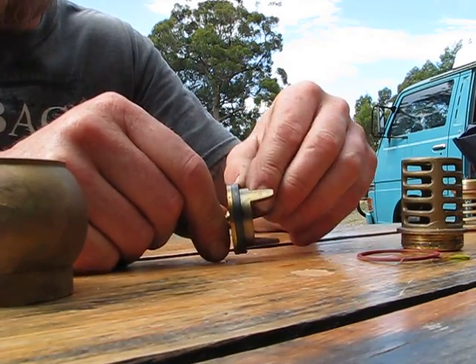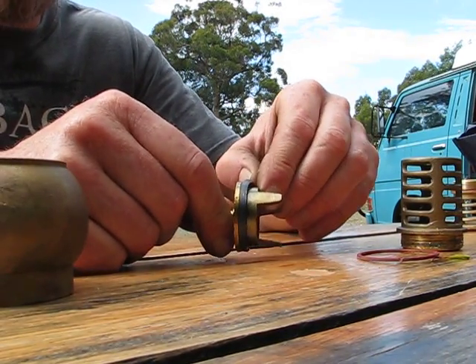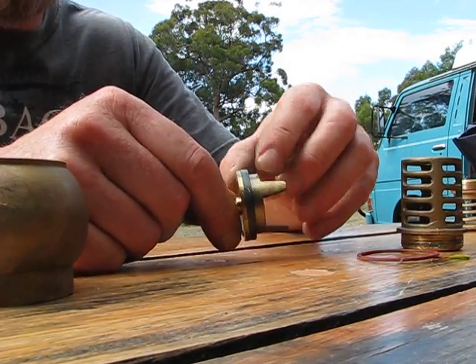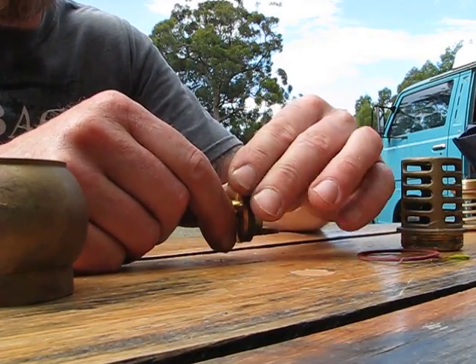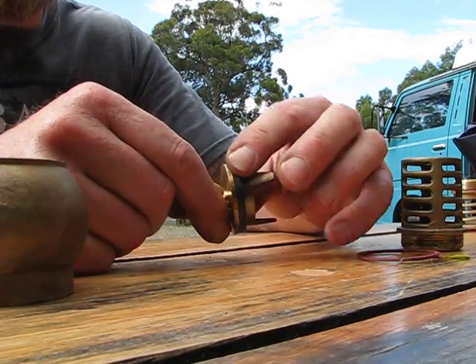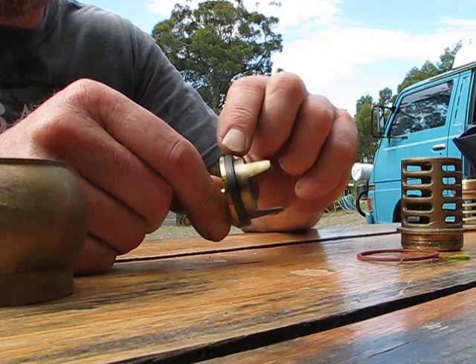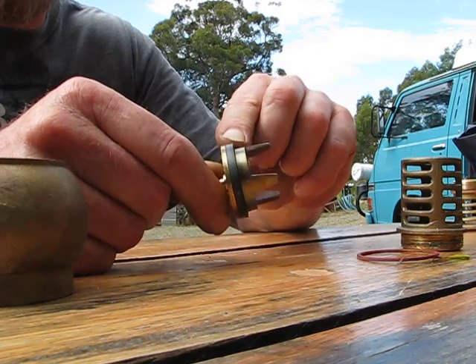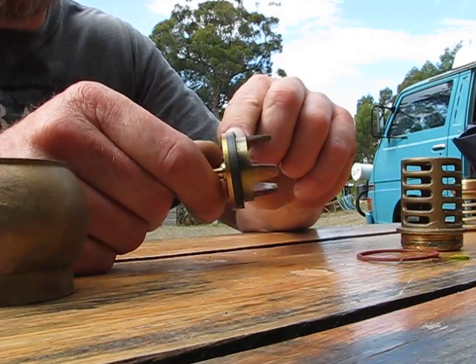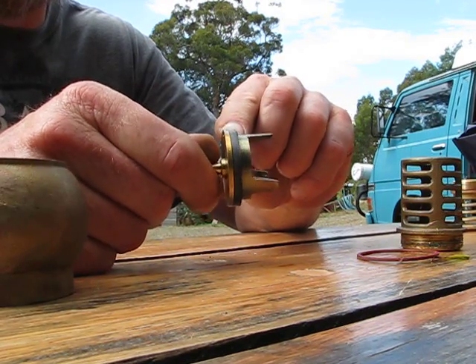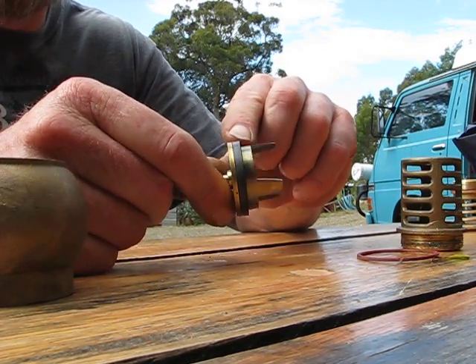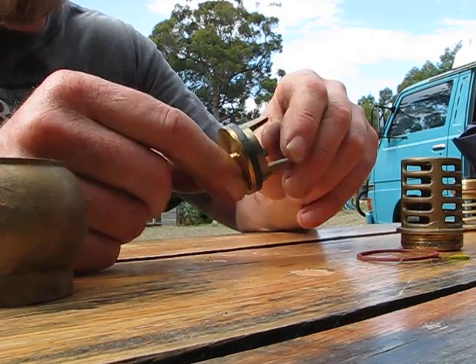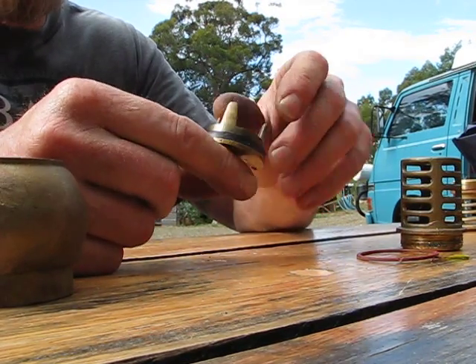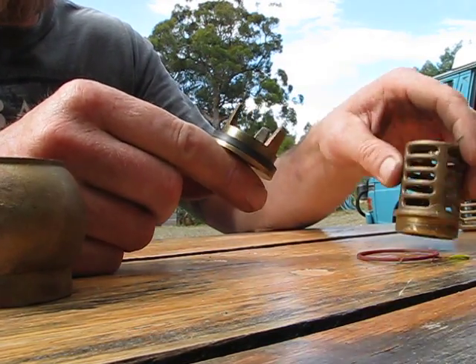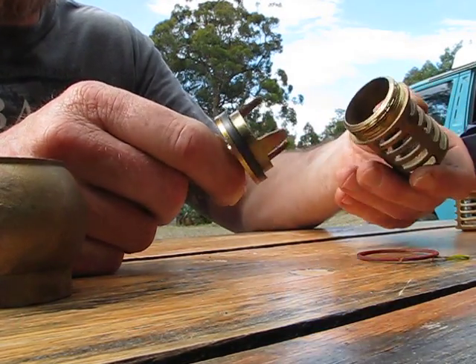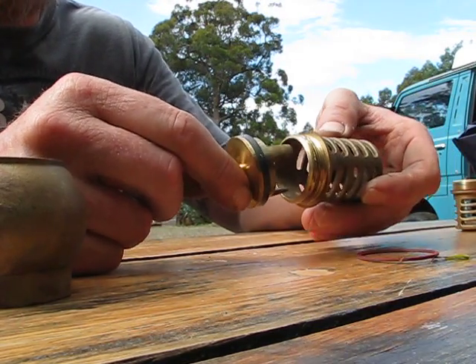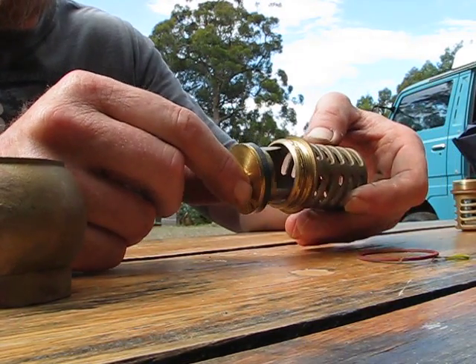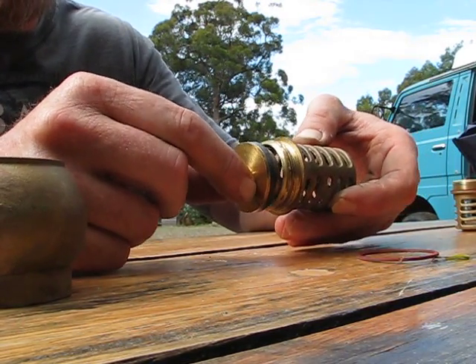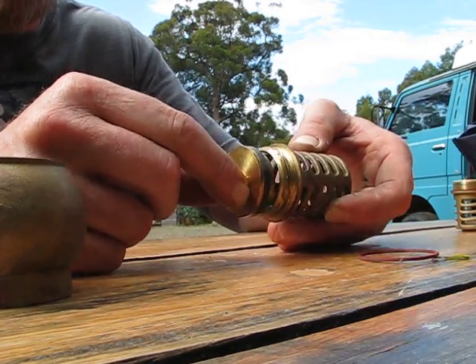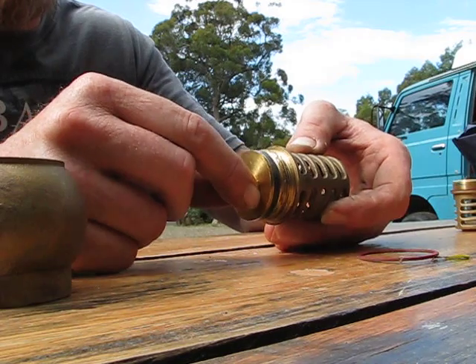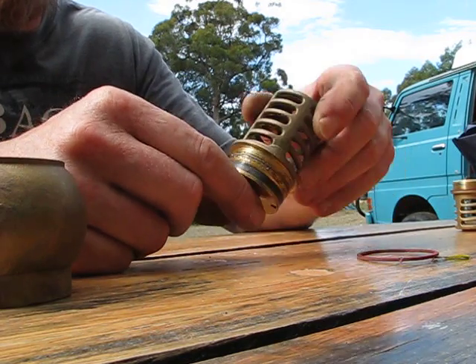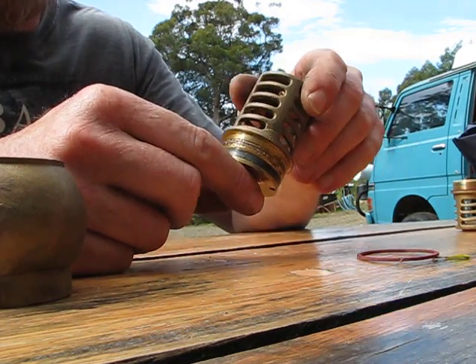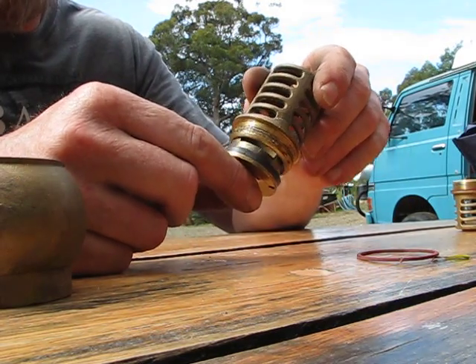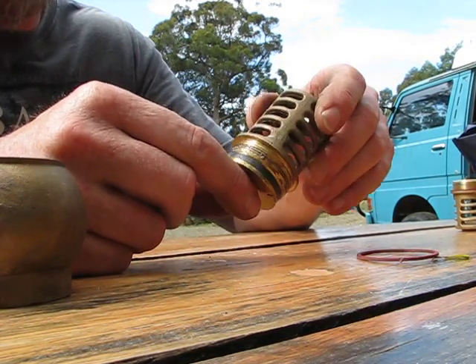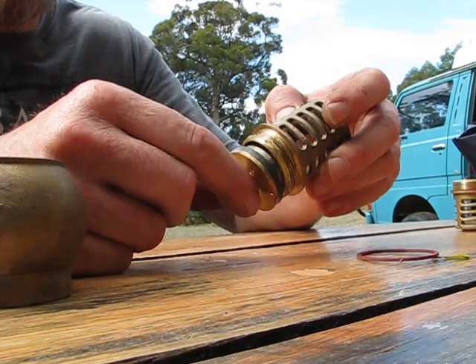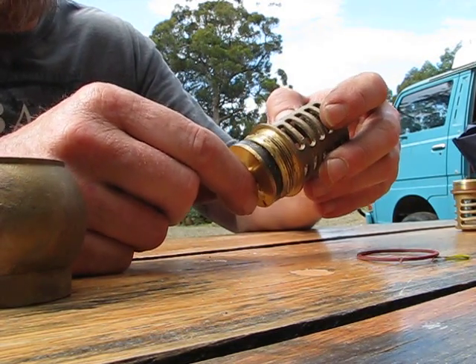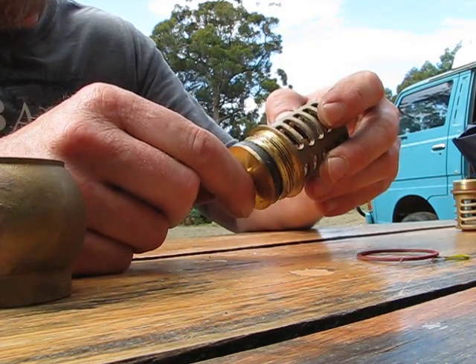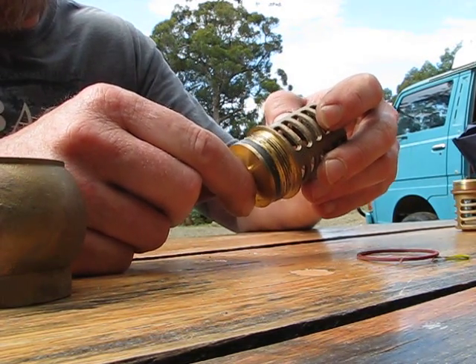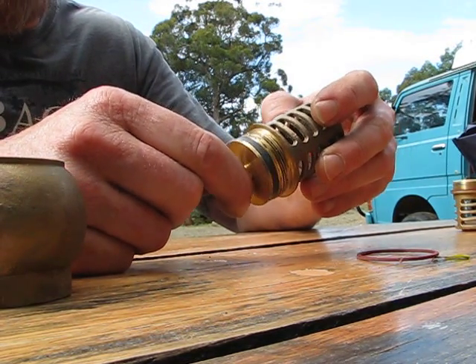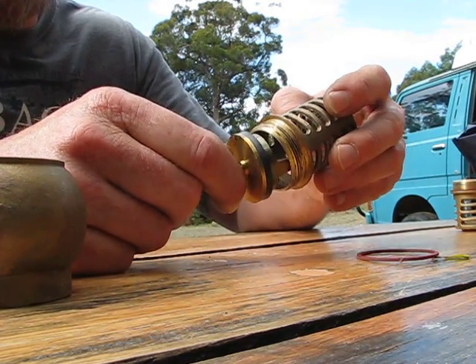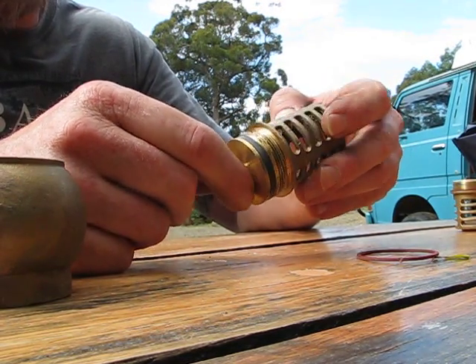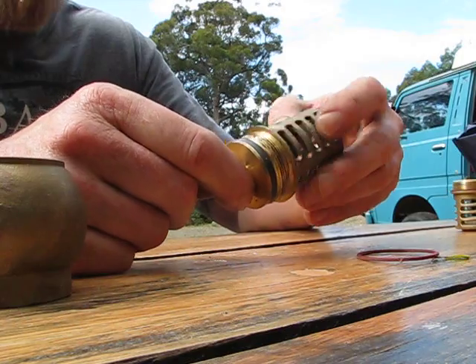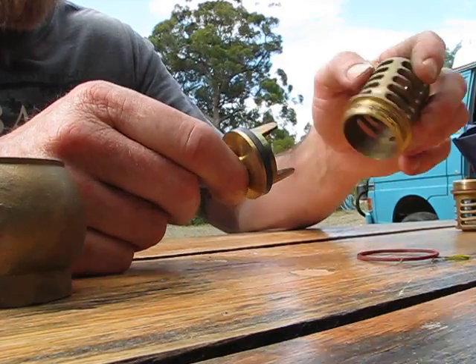And the reason I like foot valves is they've got this nice, big, fat ceiling washer. And the way they work is in and out, or up and down. That's a good seat on there every time. Nice, good seat.